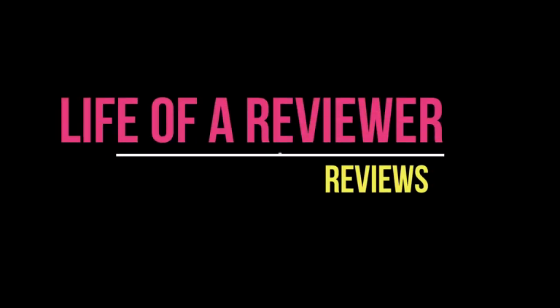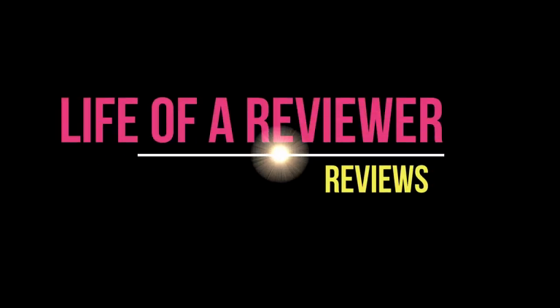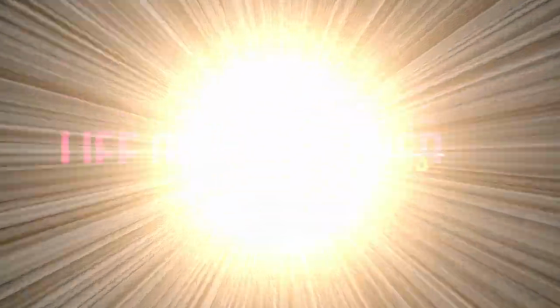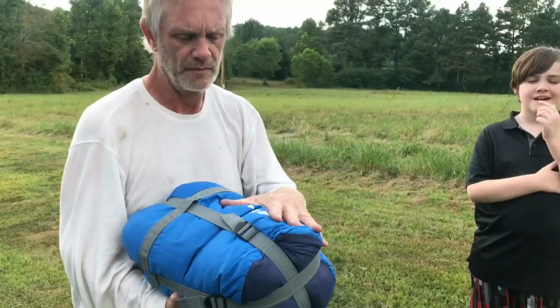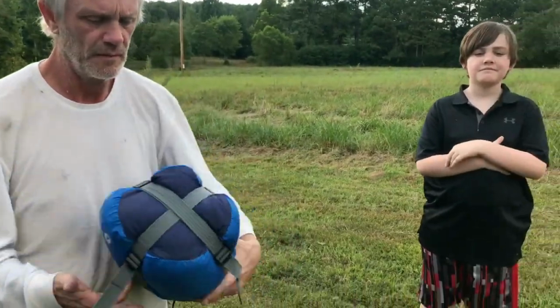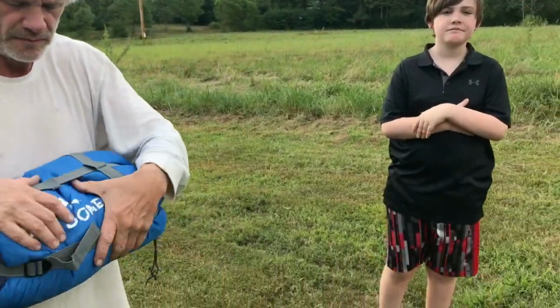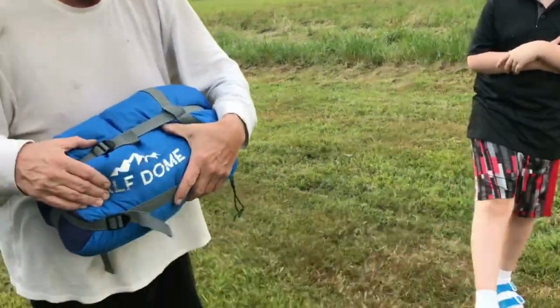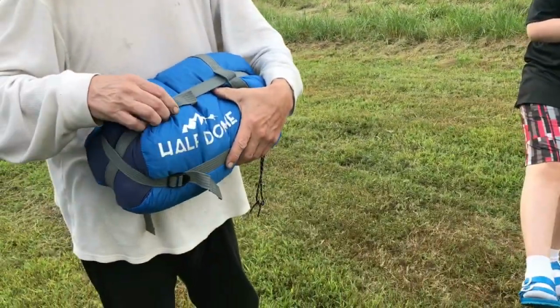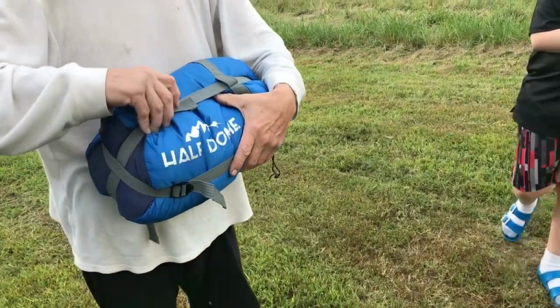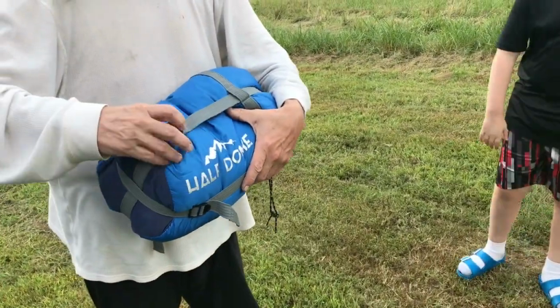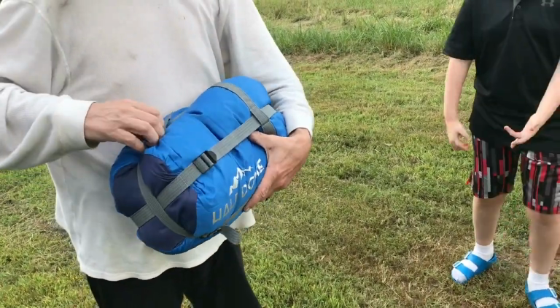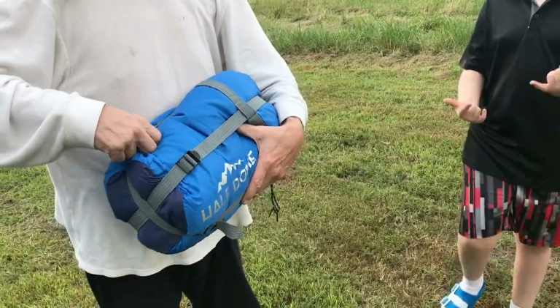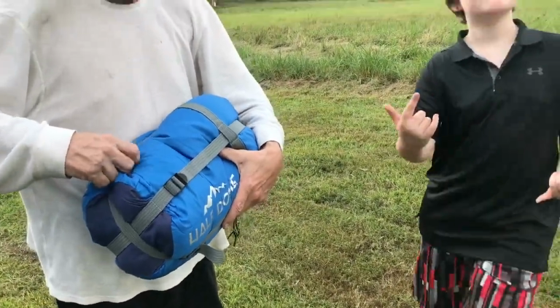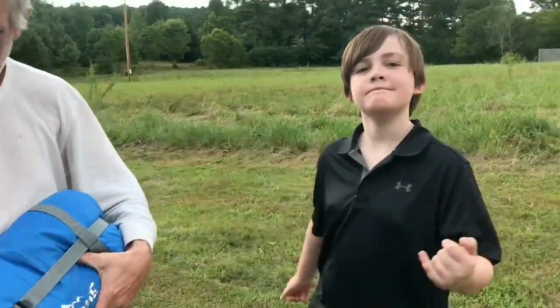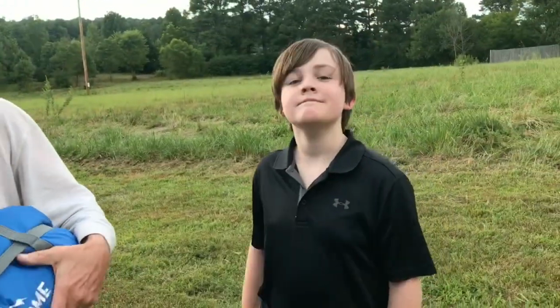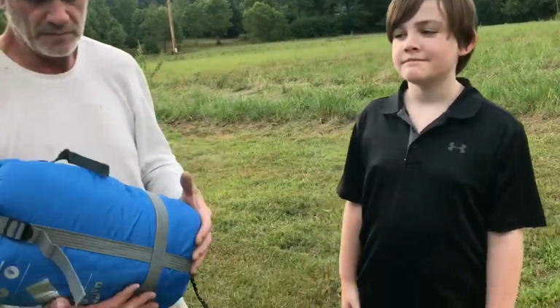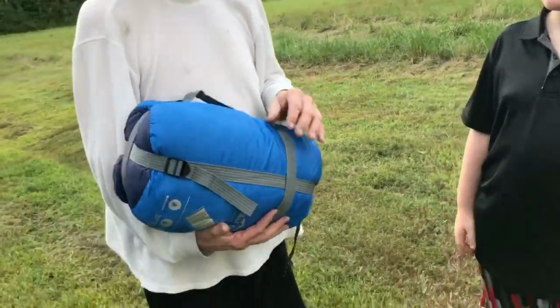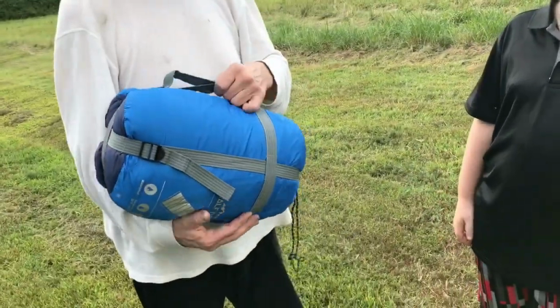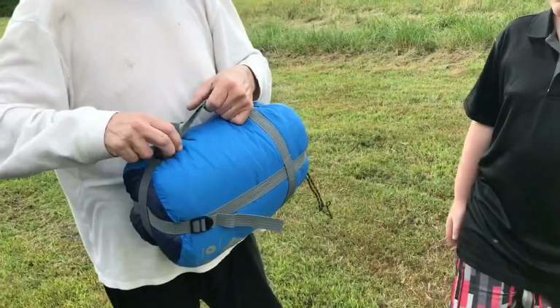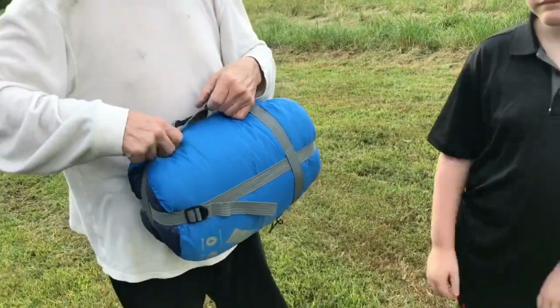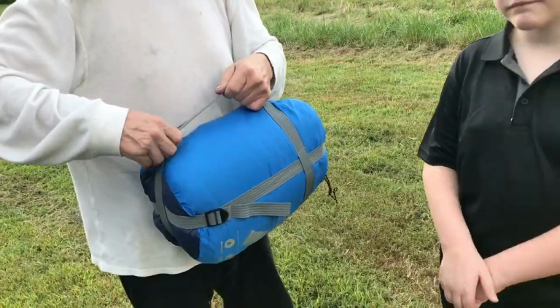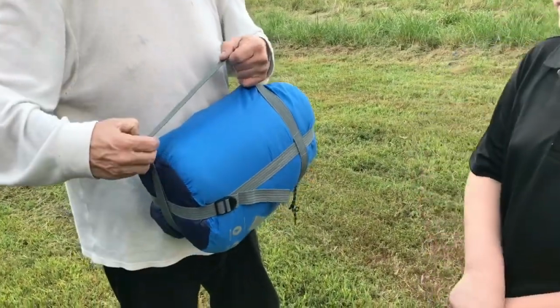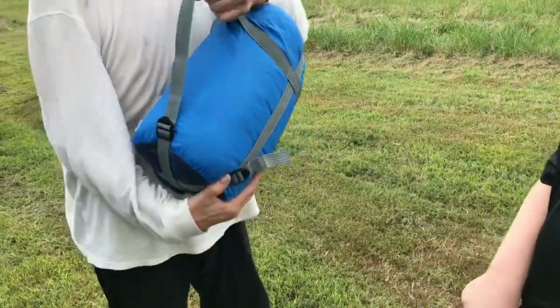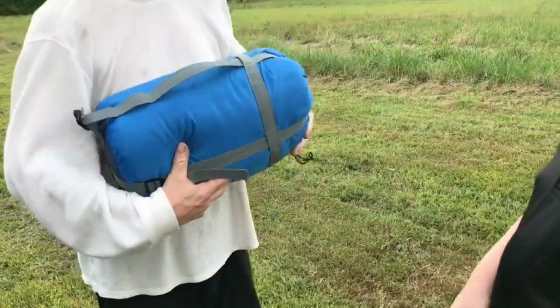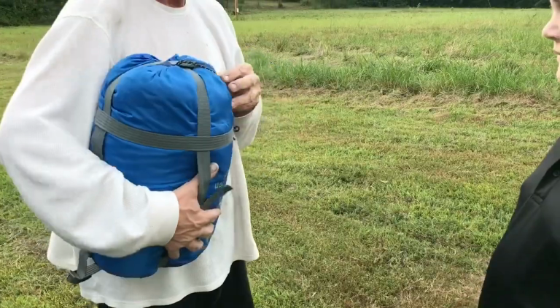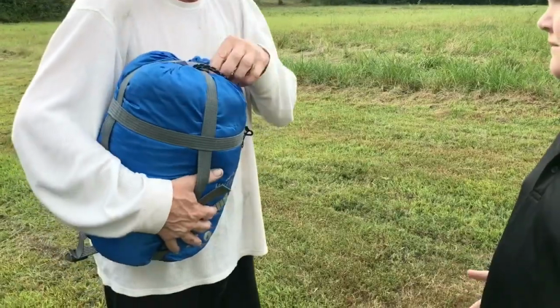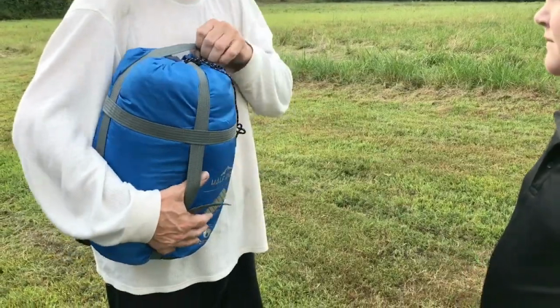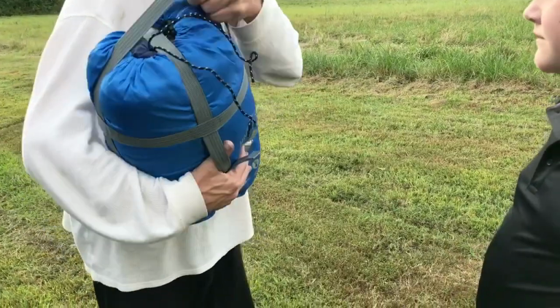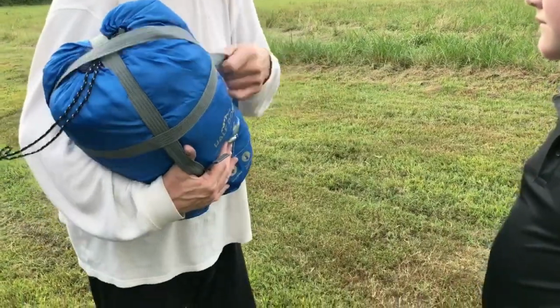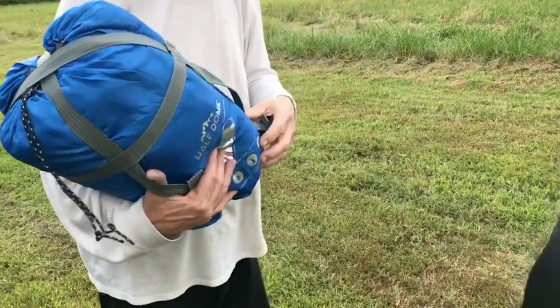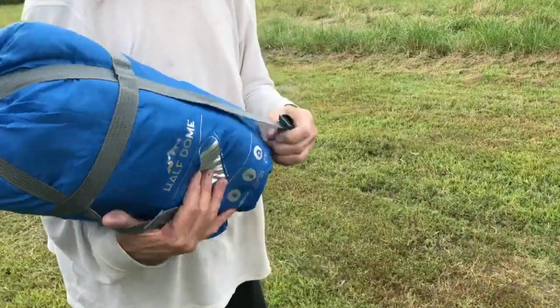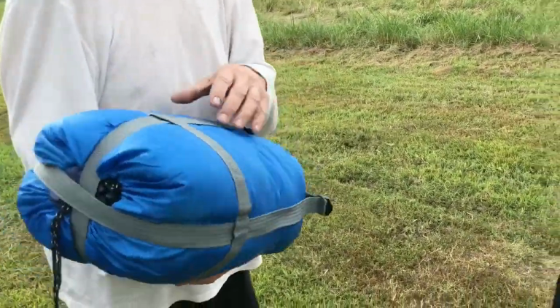Alright guys, you know it's that time of year where camping is going to start getting on your minds, because the weather hopefully will cool off in the fall. We had a chance to try out this sleeping bag — my husband's opened it up, this is how it came in, to show you that it actually goes down pretty small, which is nice.